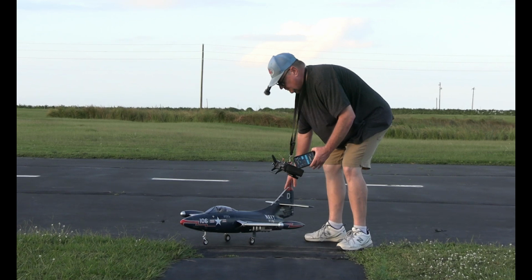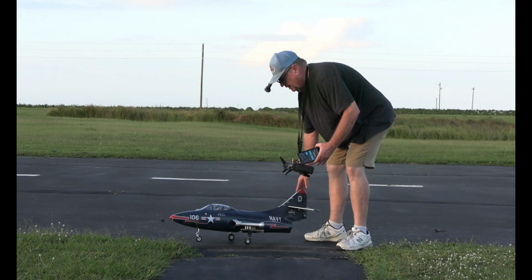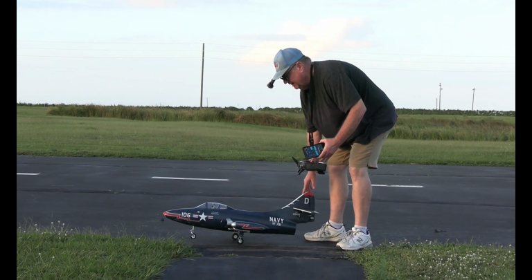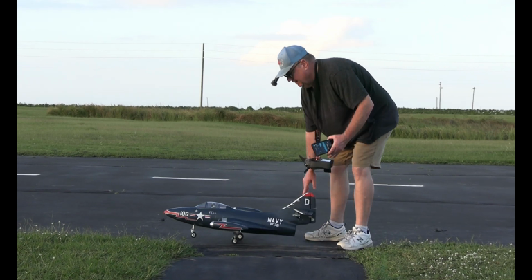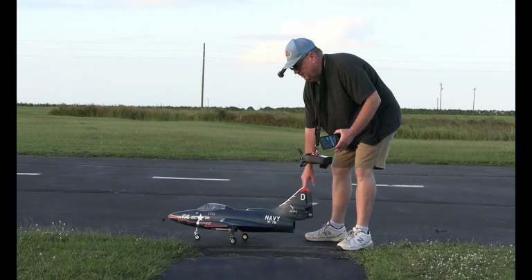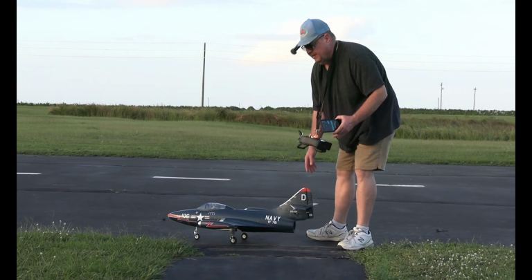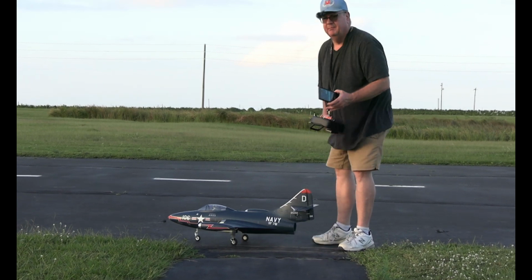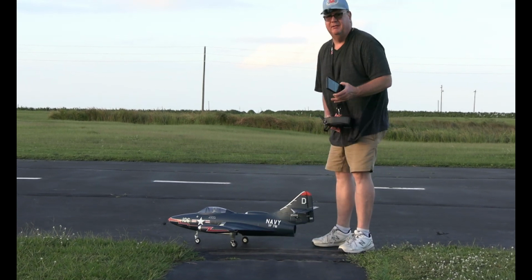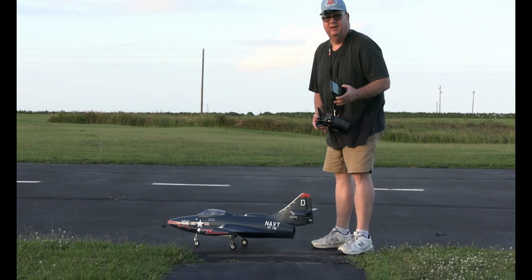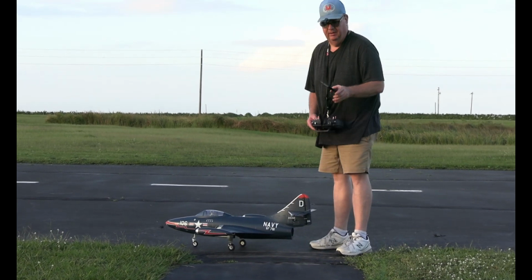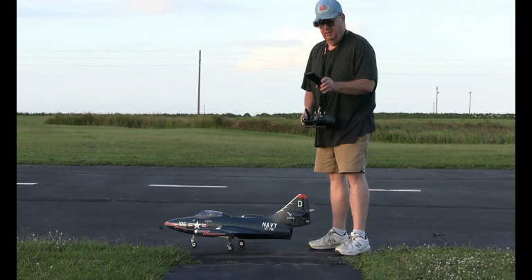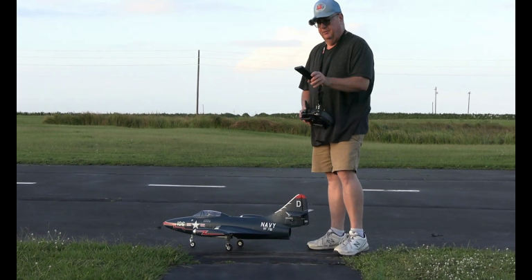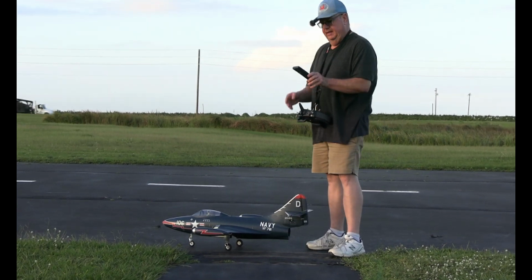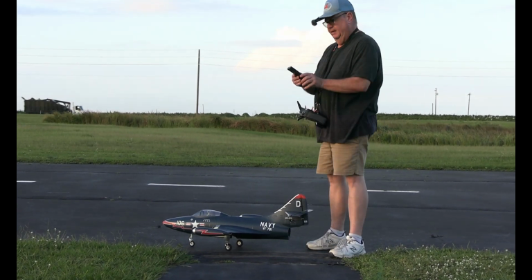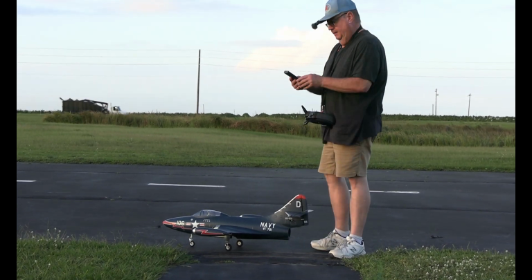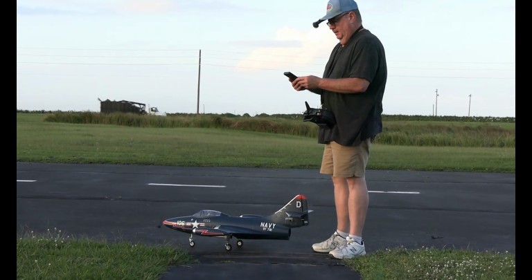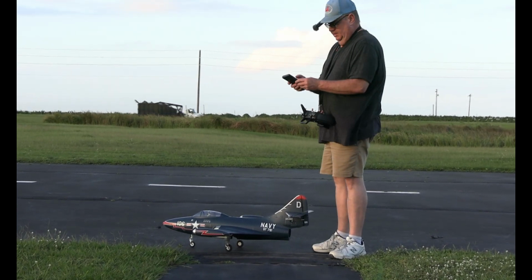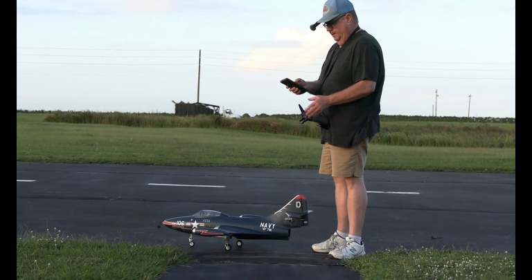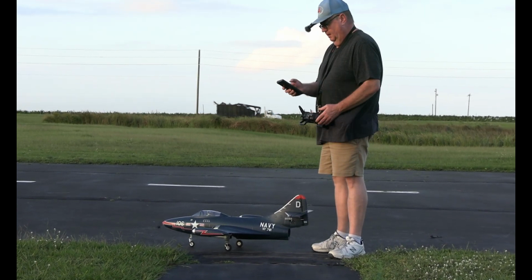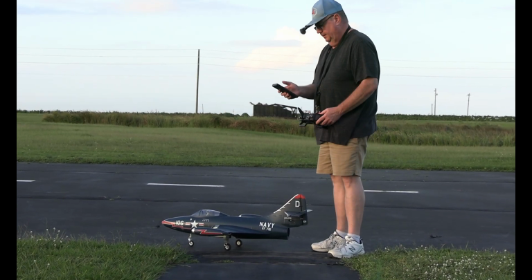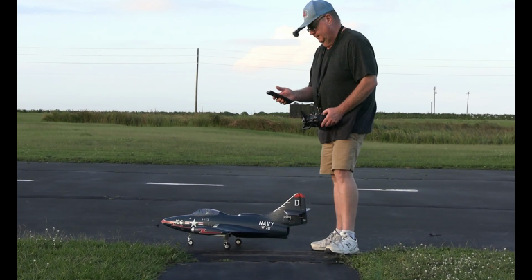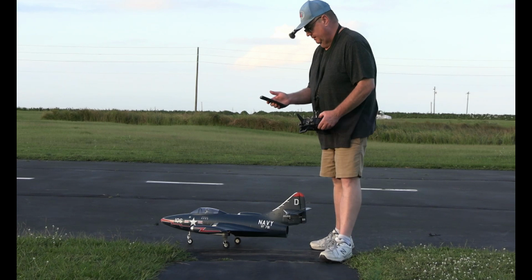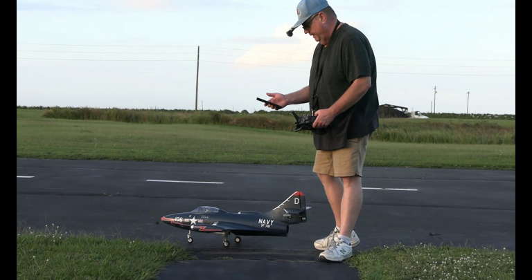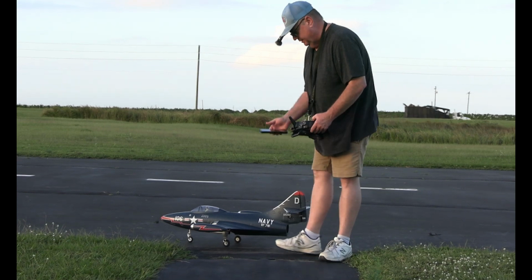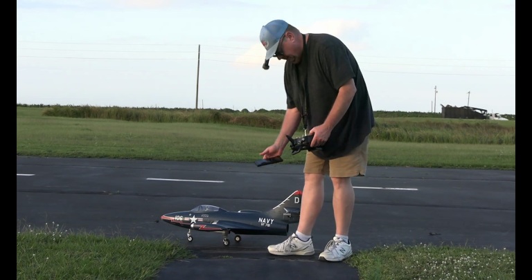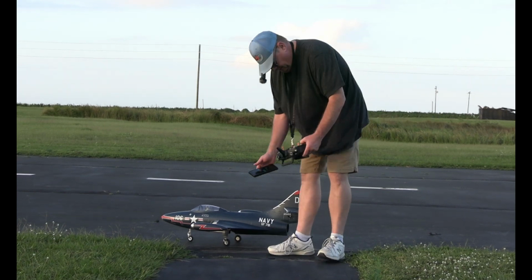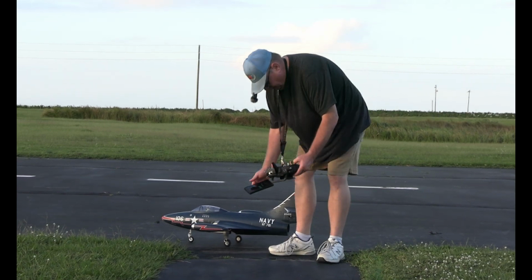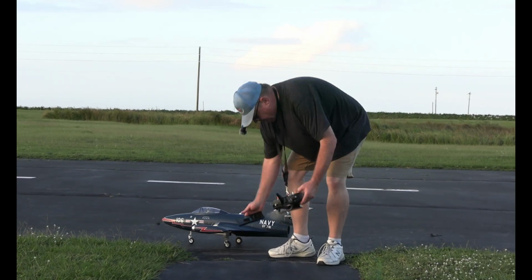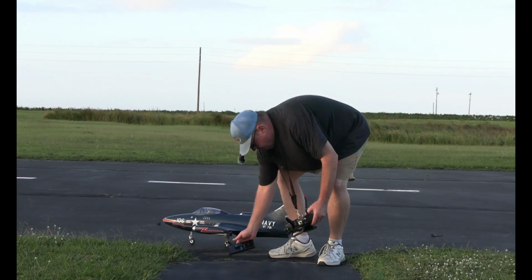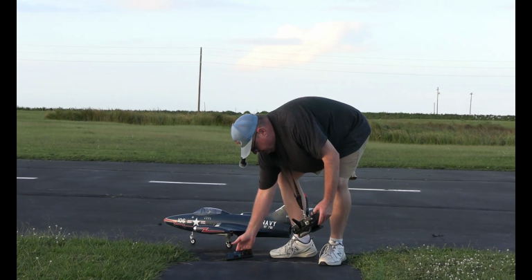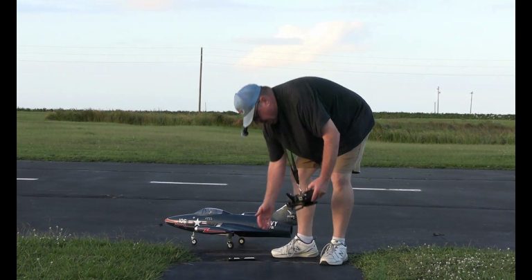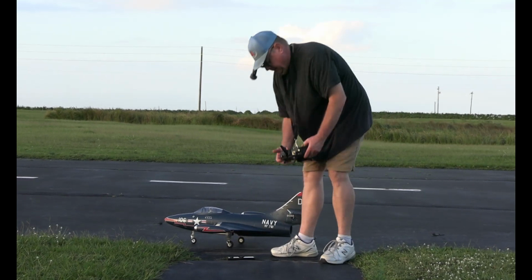Alright, you want to do that when your battery is brand new. We're going to try it again, just because — even though the battery's got a good two minutes on it.